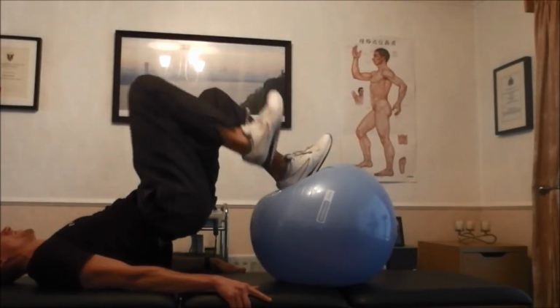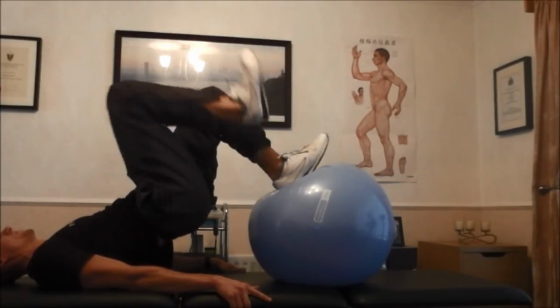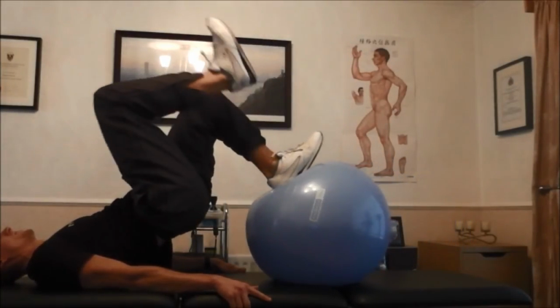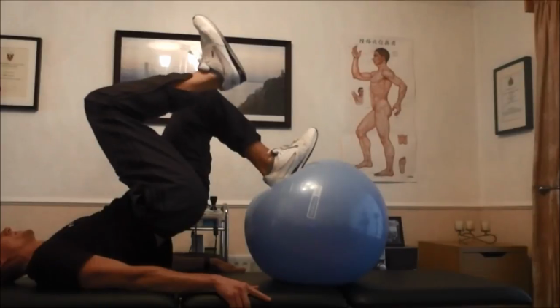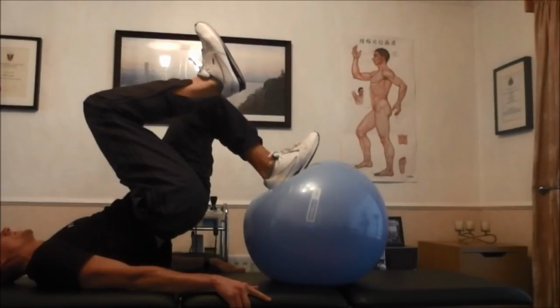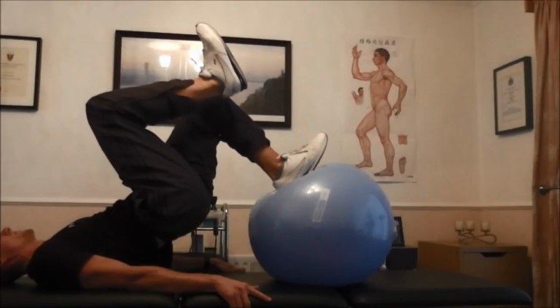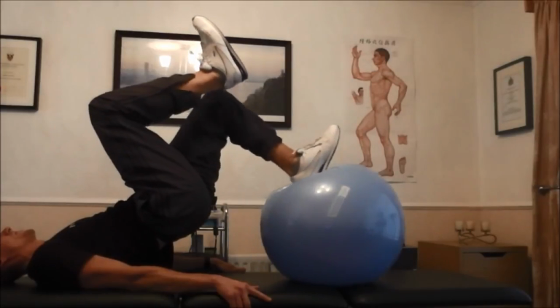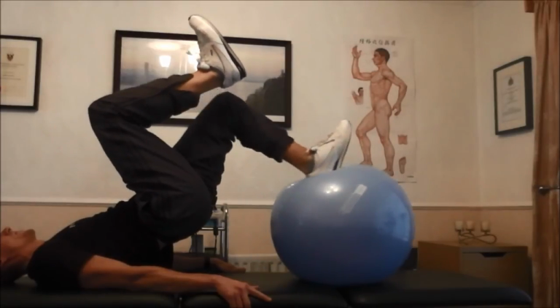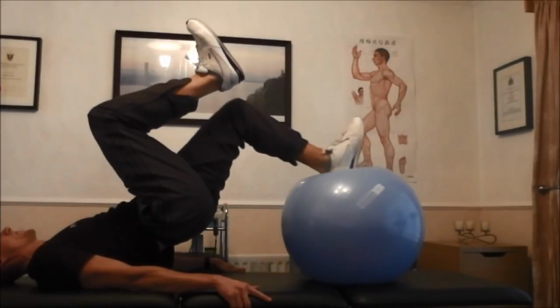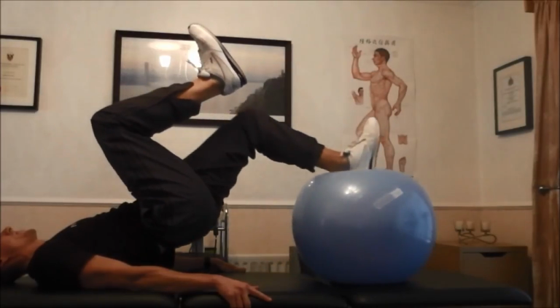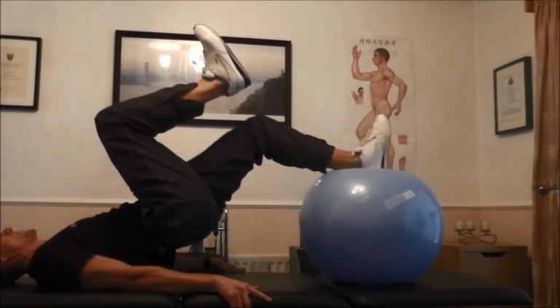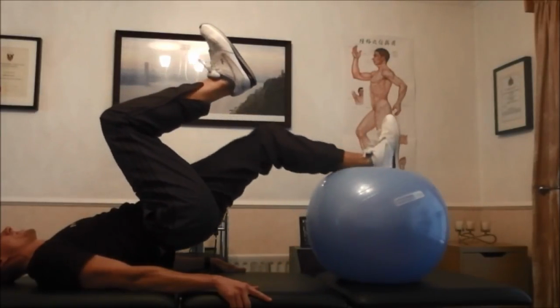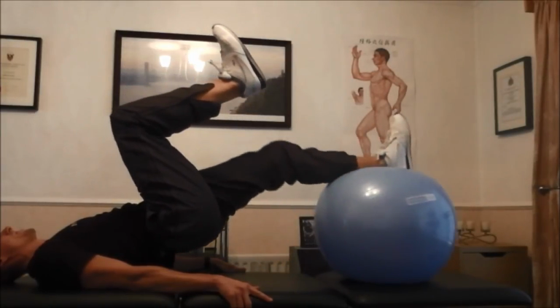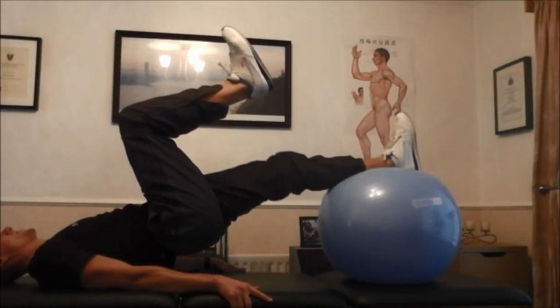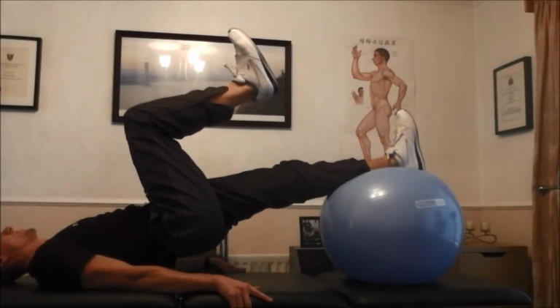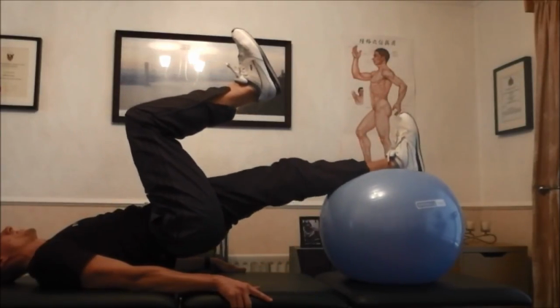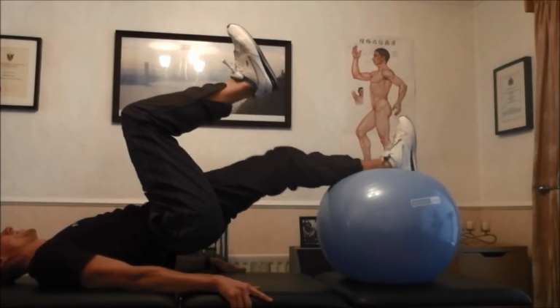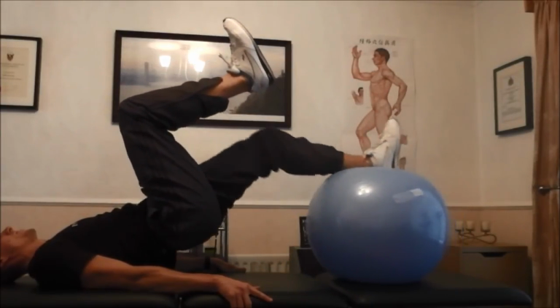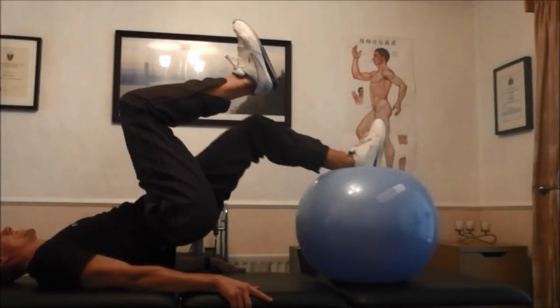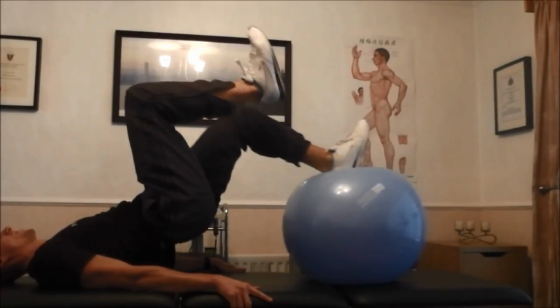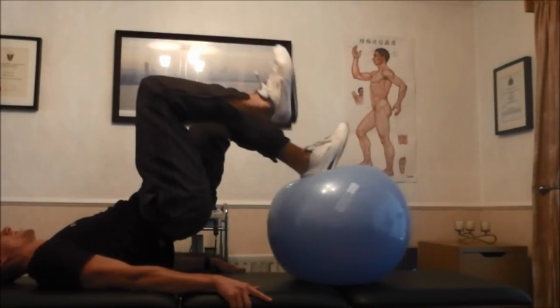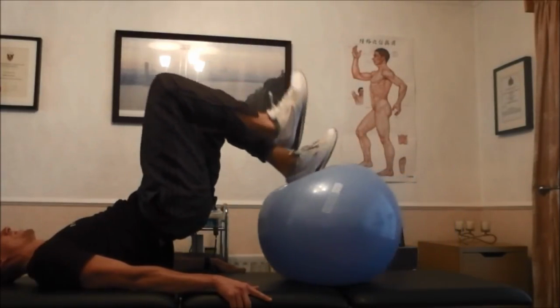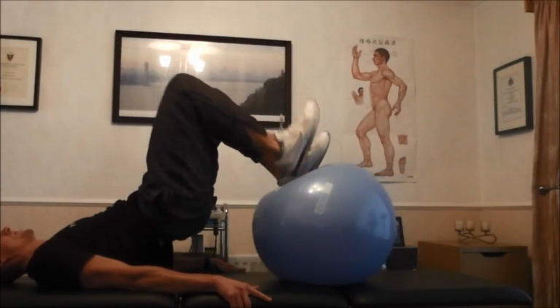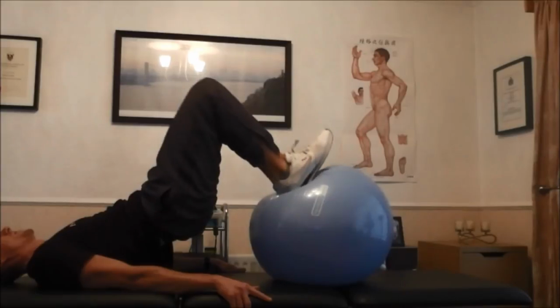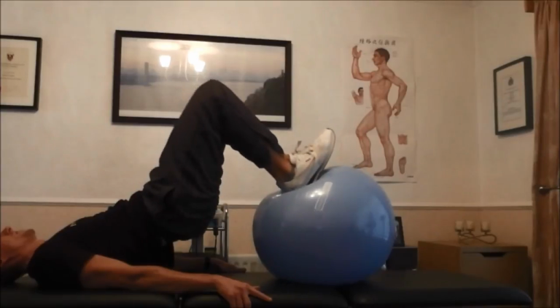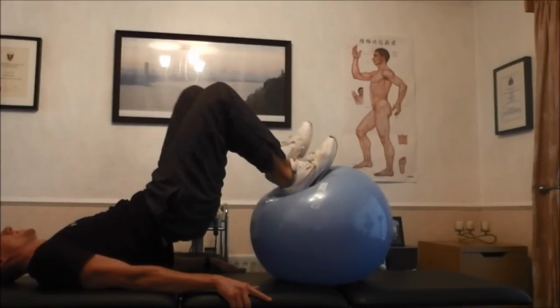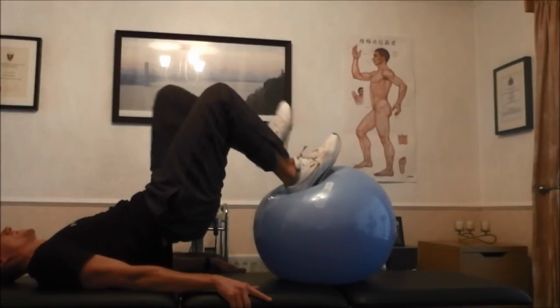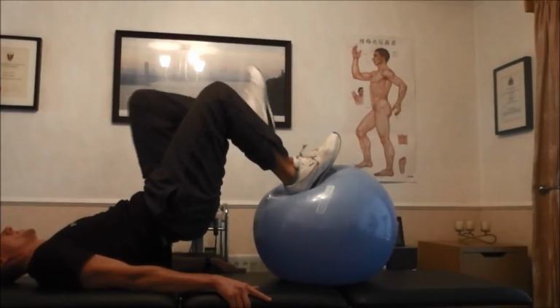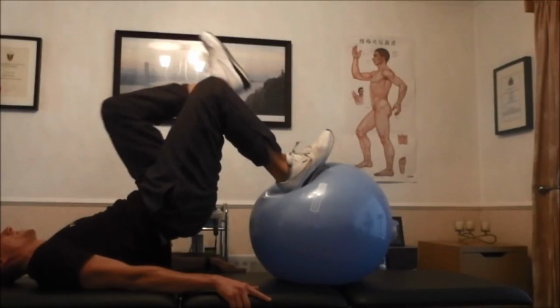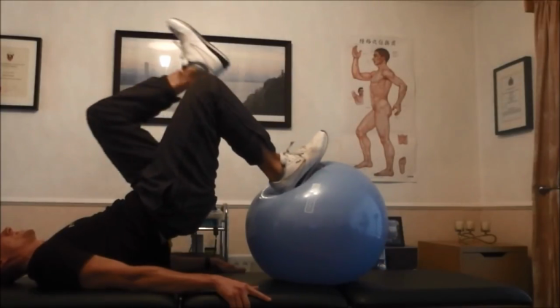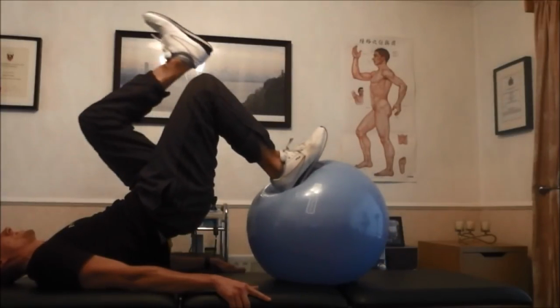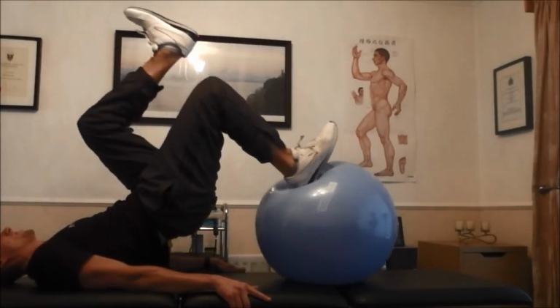Keep the ball as stable as possible and increase difficulty by crossing arms across your chest. Resistance can be applied through a weight belt.